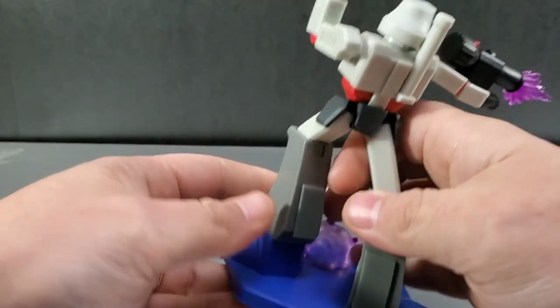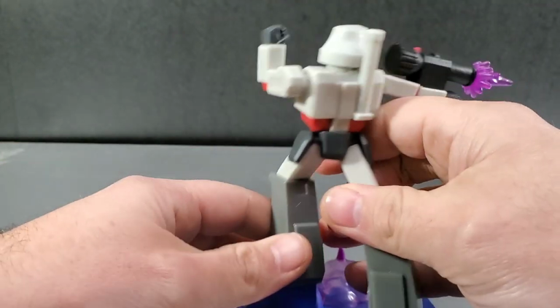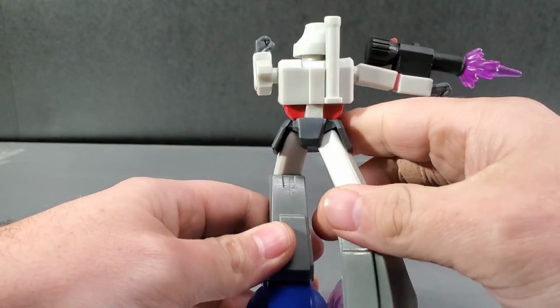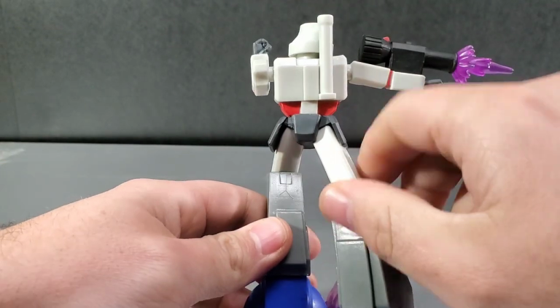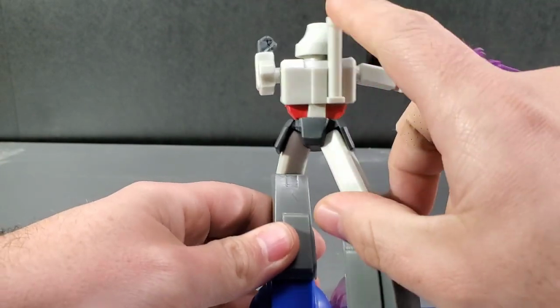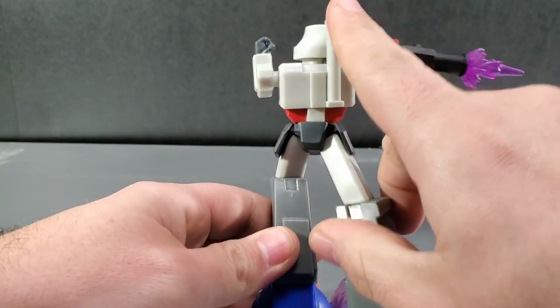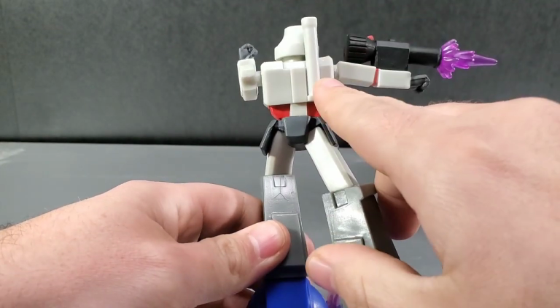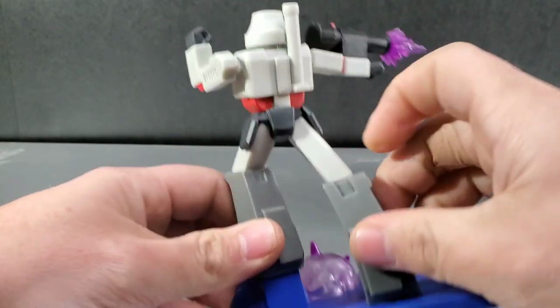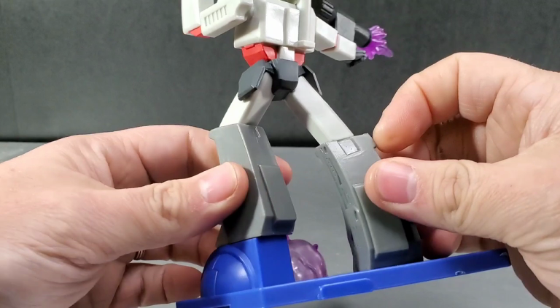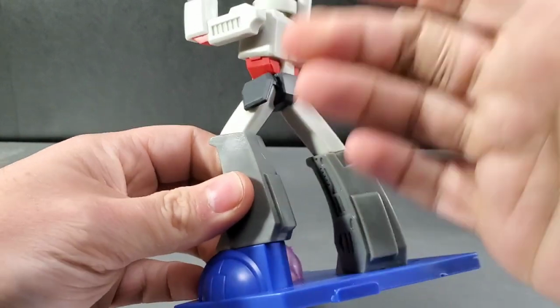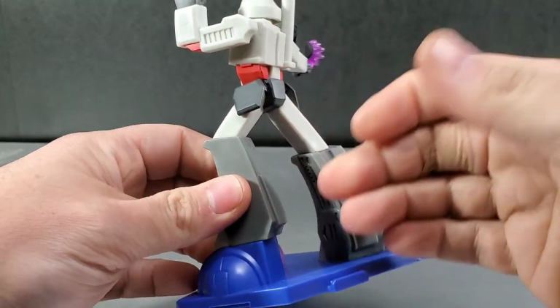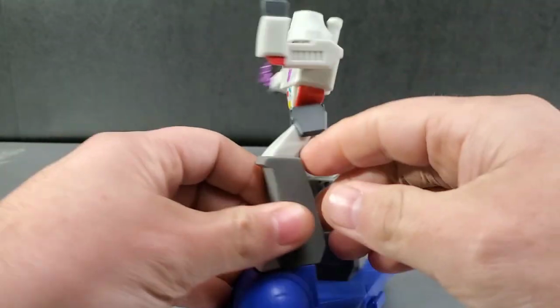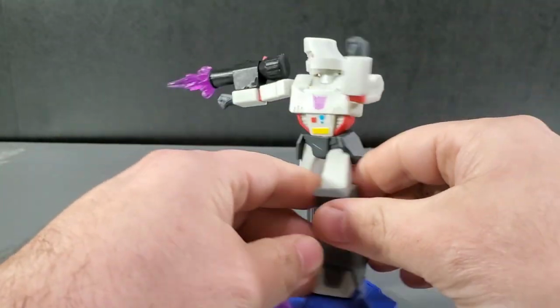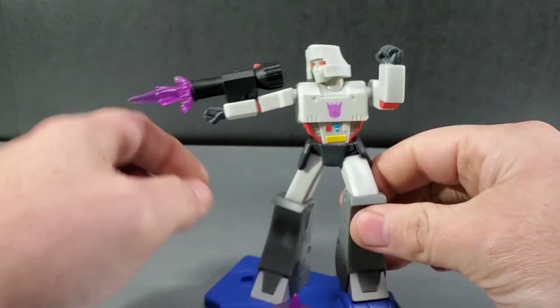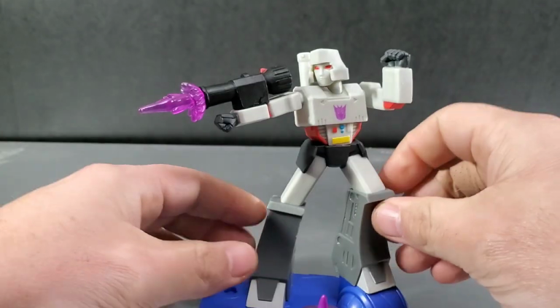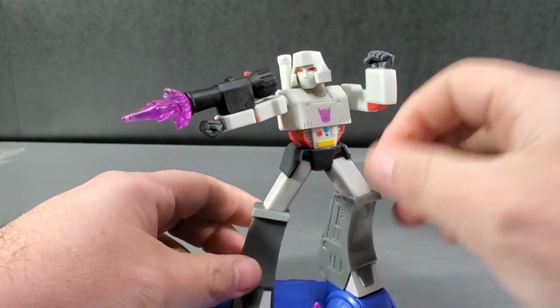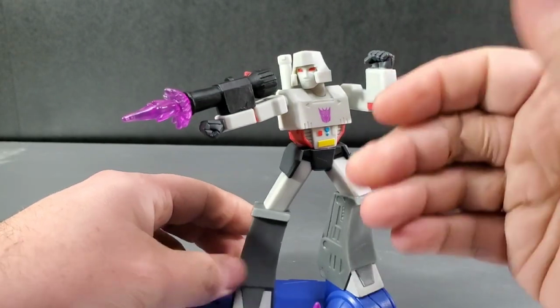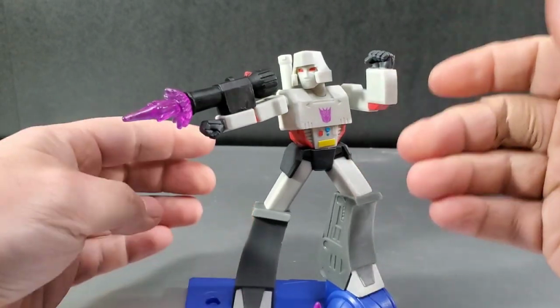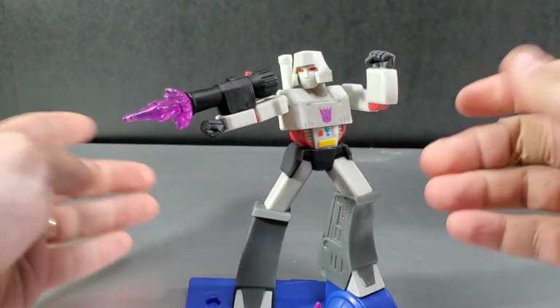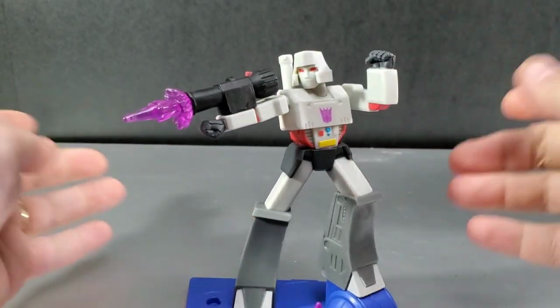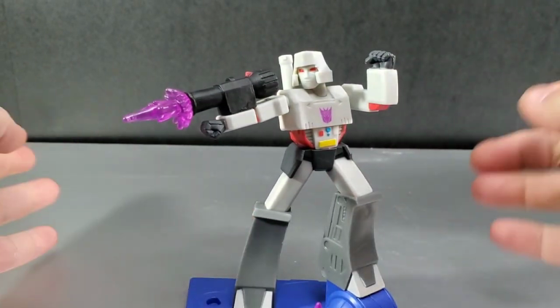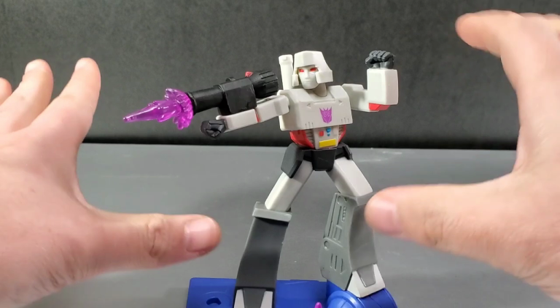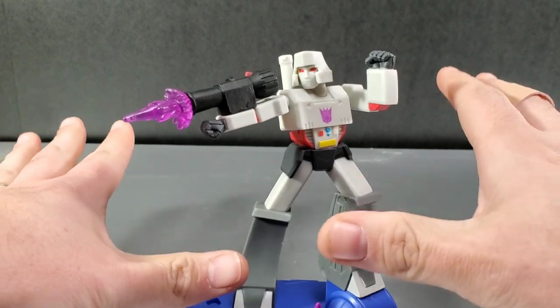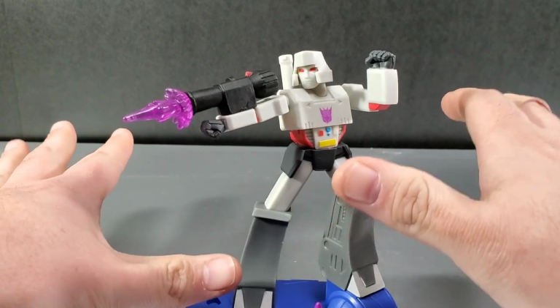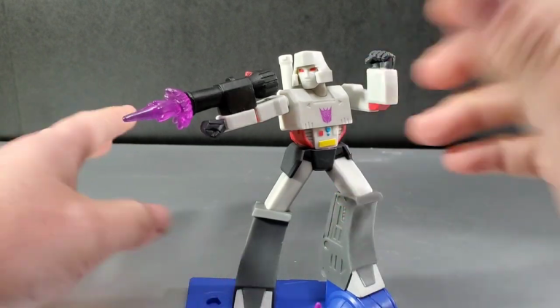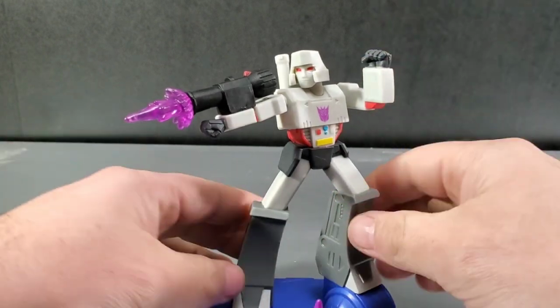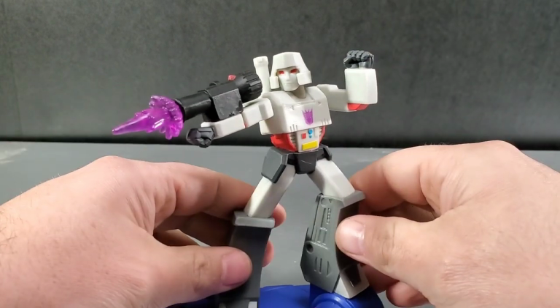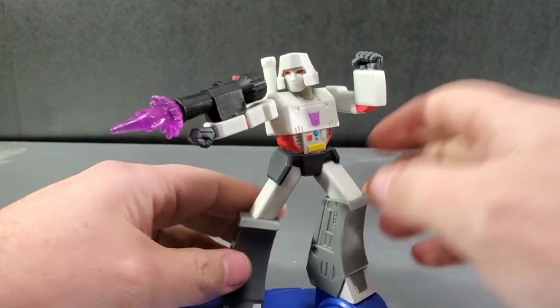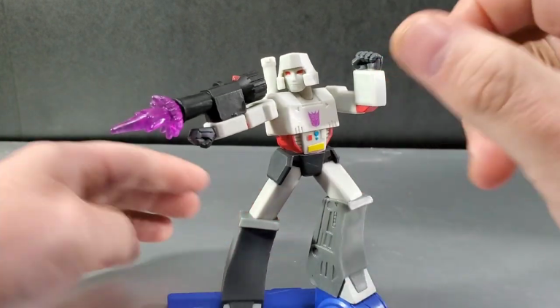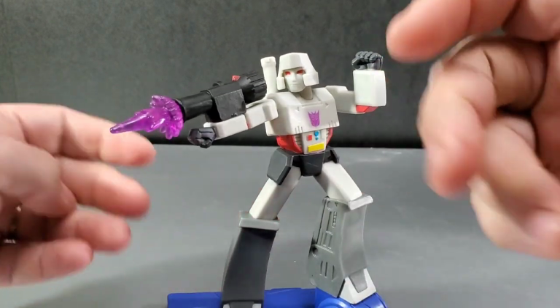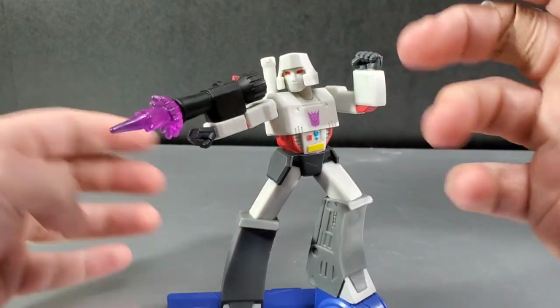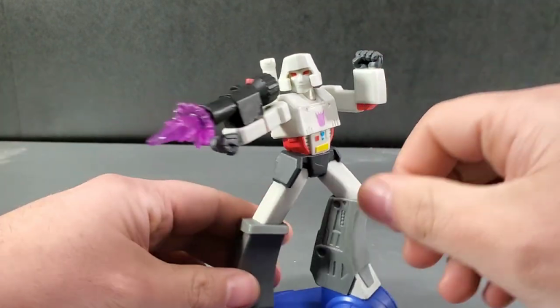Turn around to the back and look at Megatron. I mean, otherwise he's not bad. I would say he's probably one of the weakest of the ones I've seen just by looking in the packaging. He looks to be one of the weakest of the molds here.